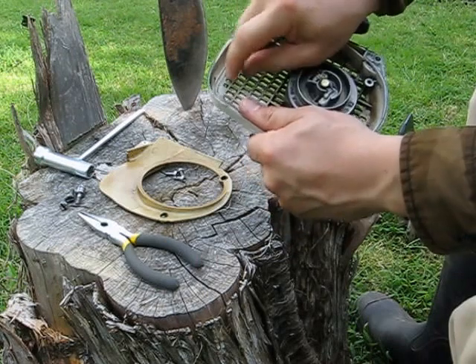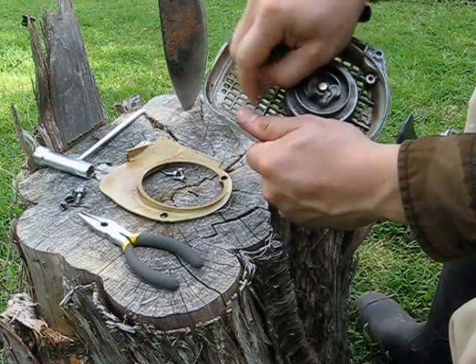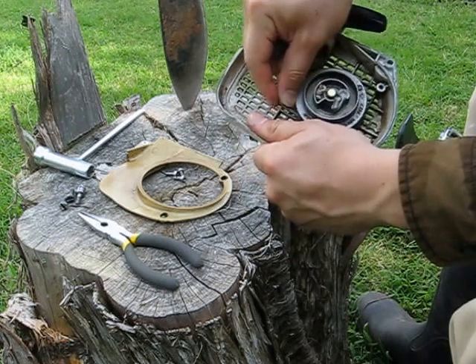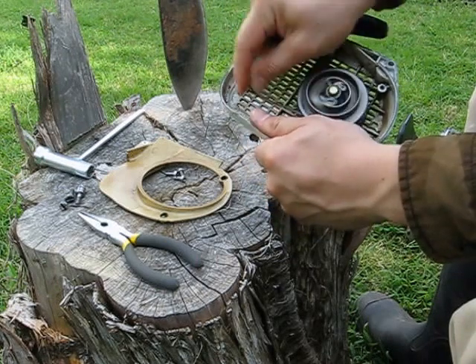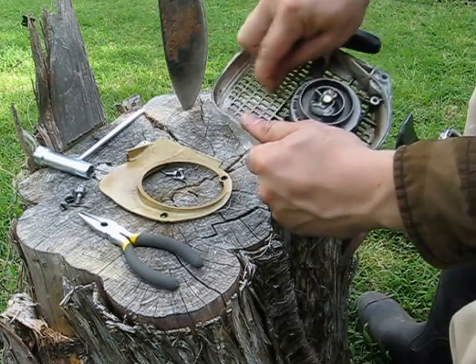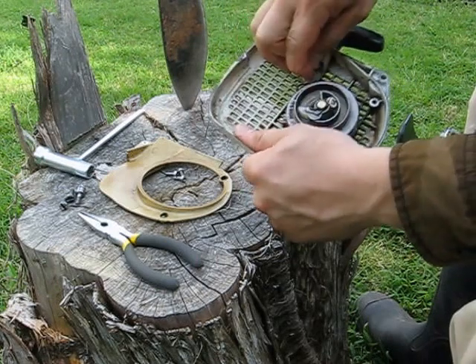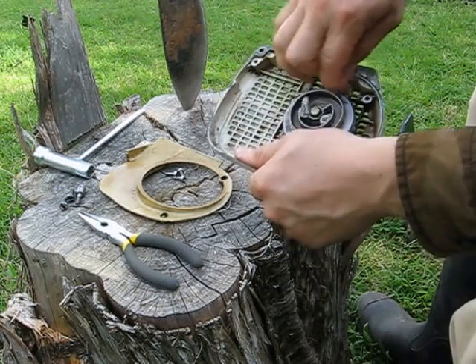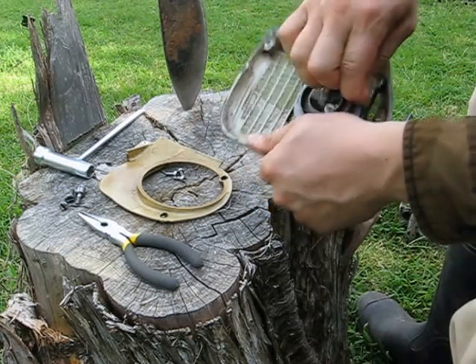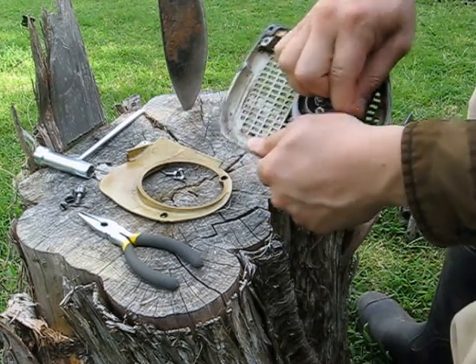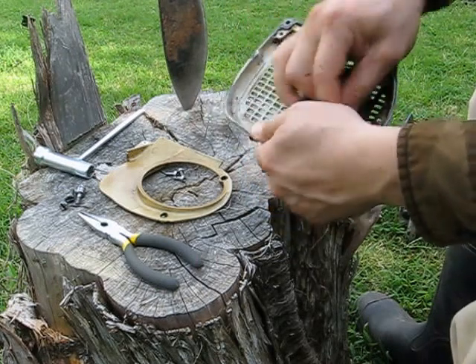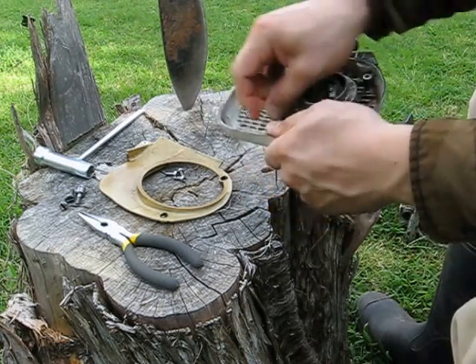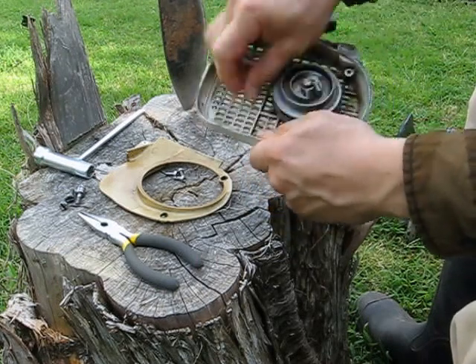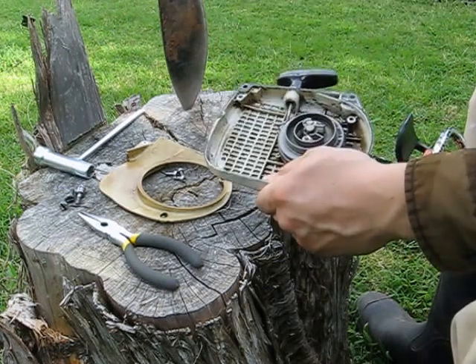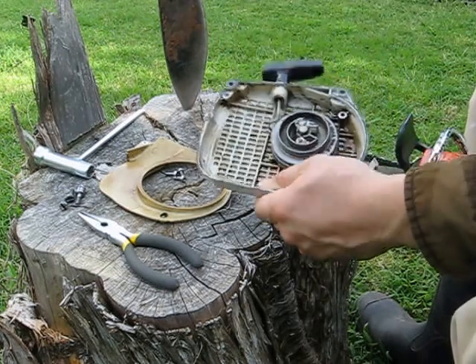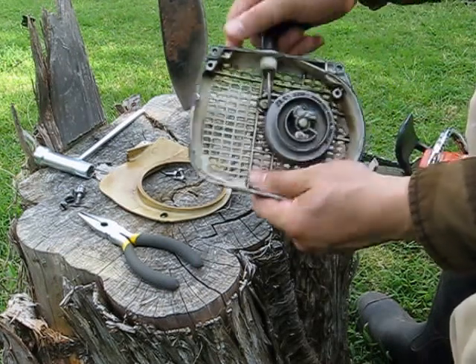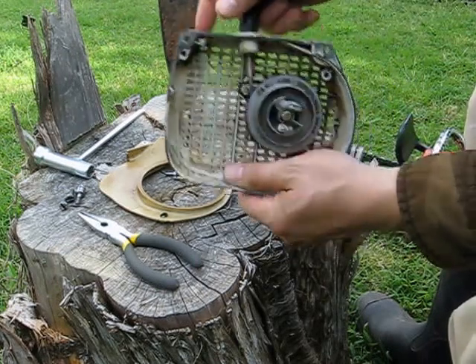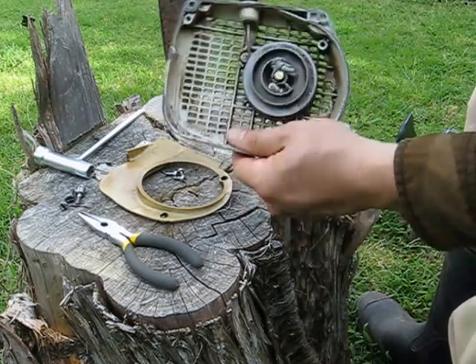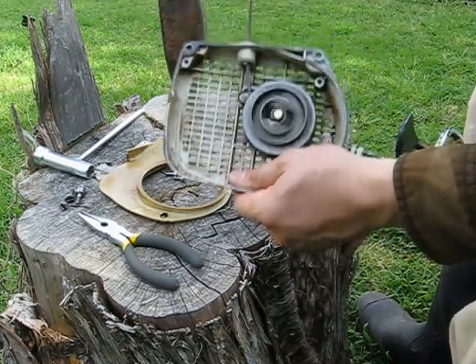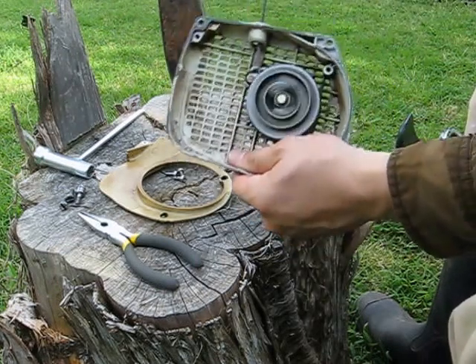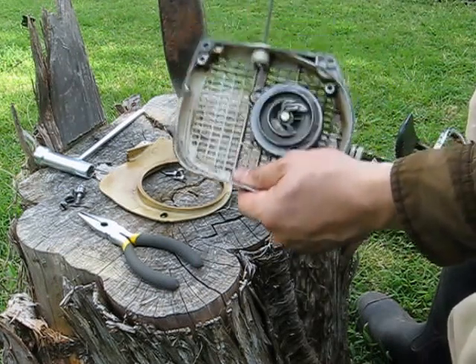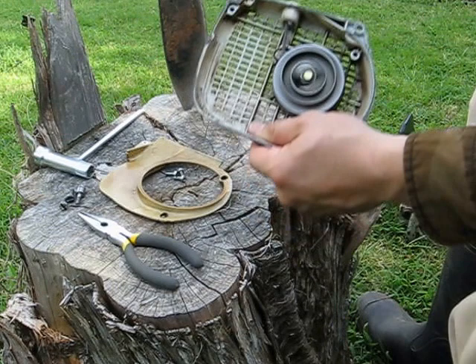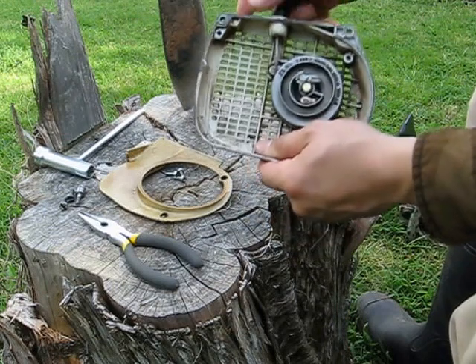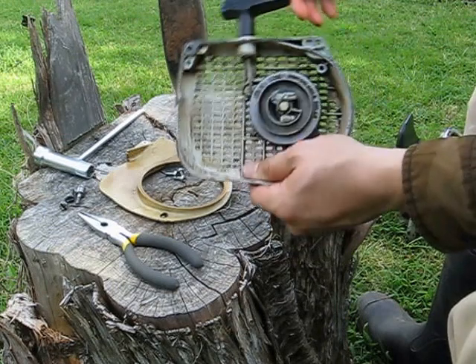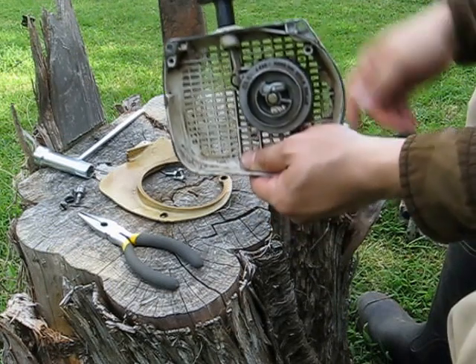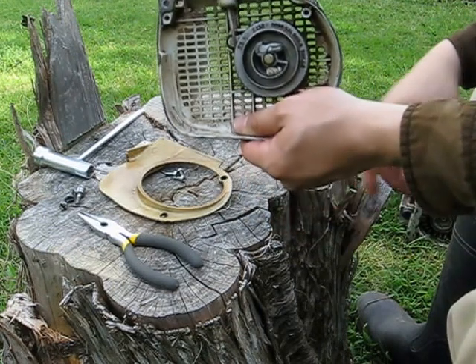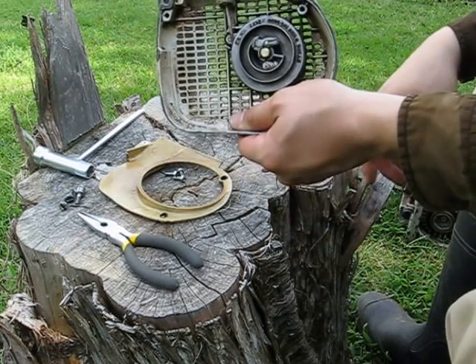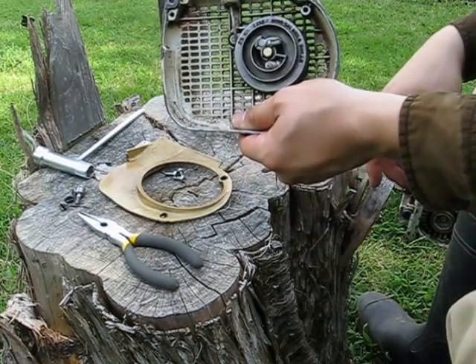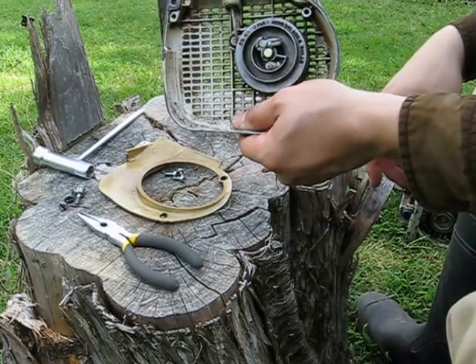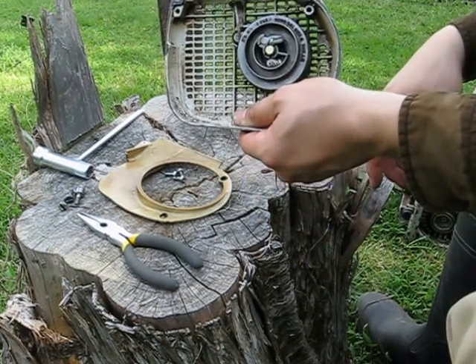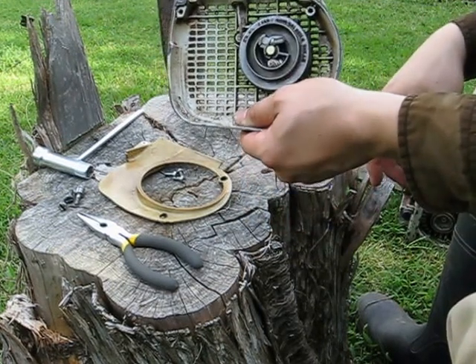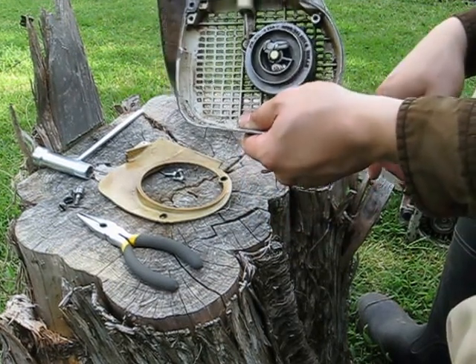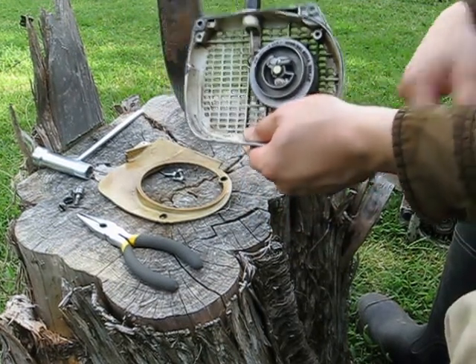Now you can see good tight action on there. Just to be sure, I'm going to give it one more loop. And there you go — that's how to rewind your chain pull start.